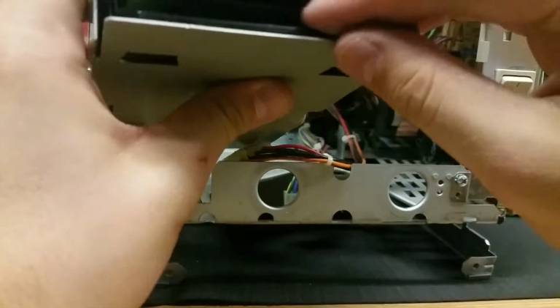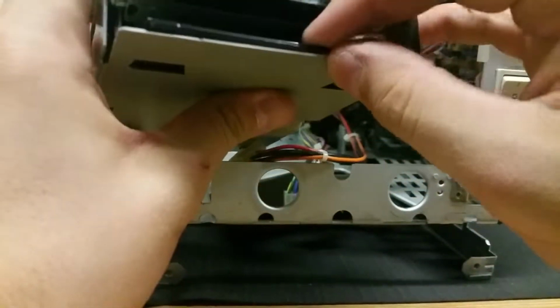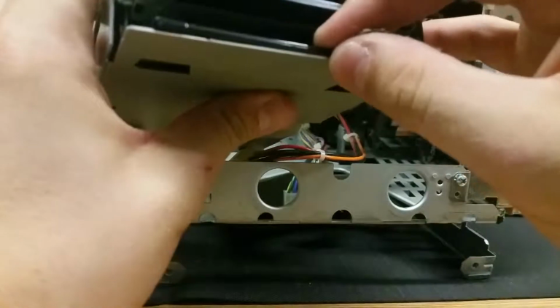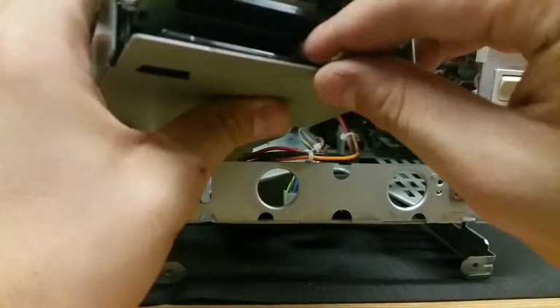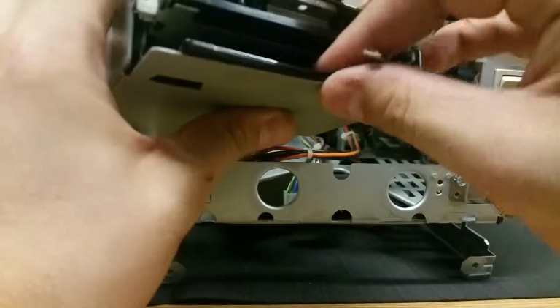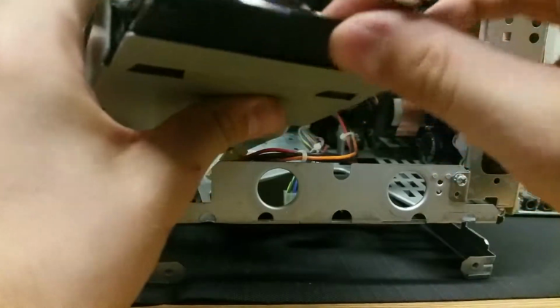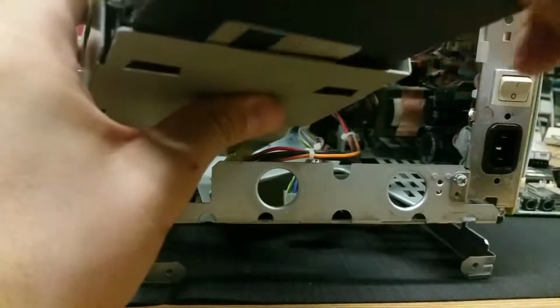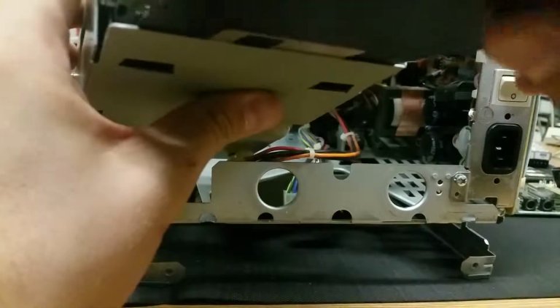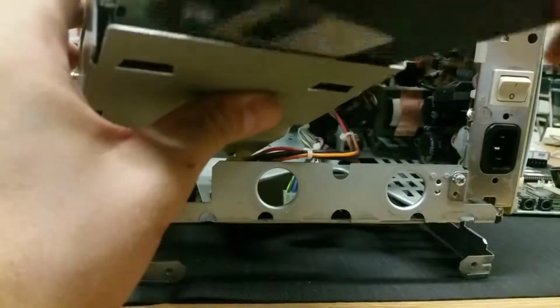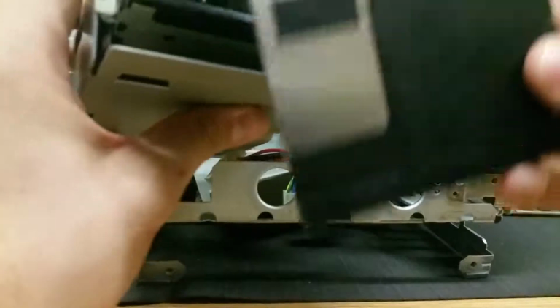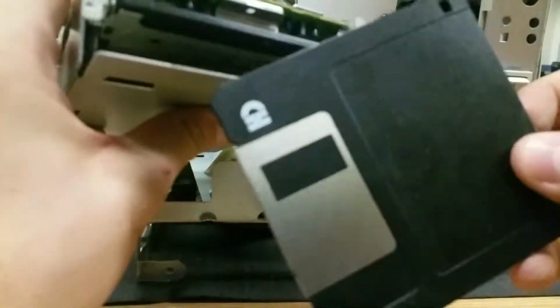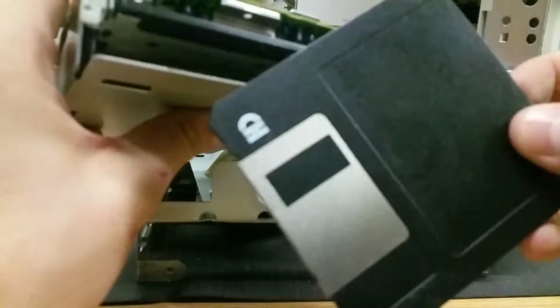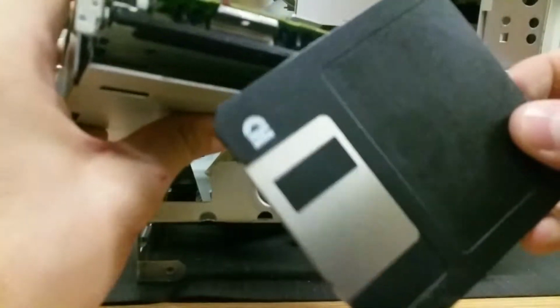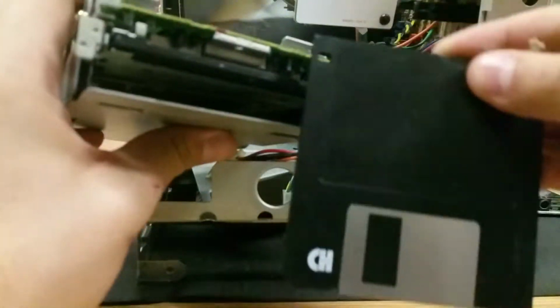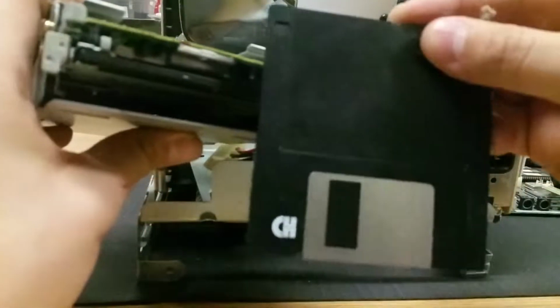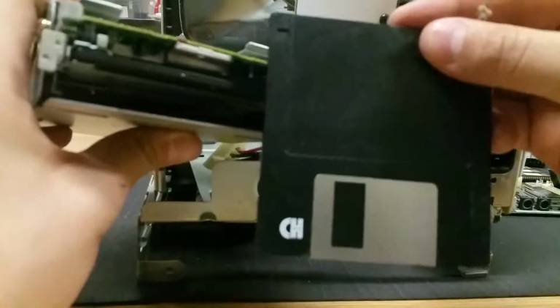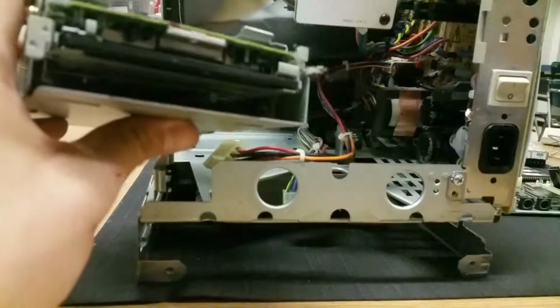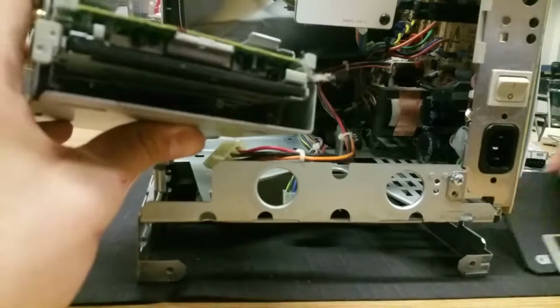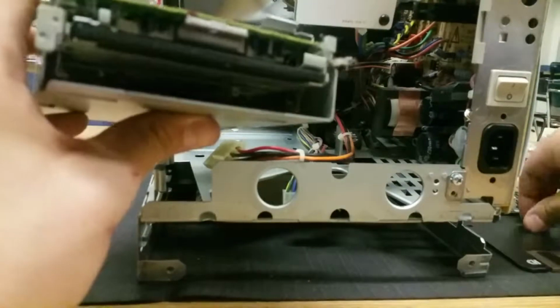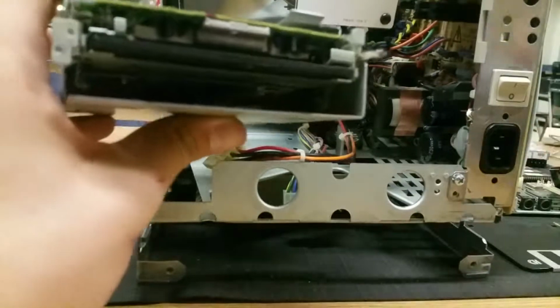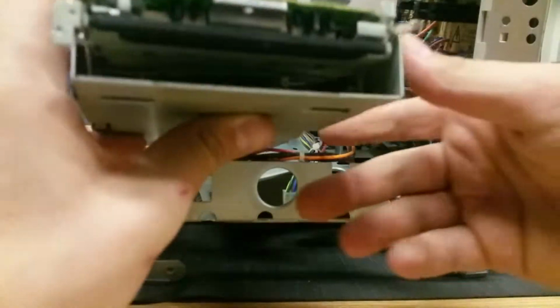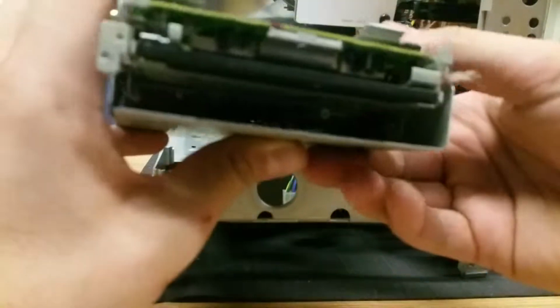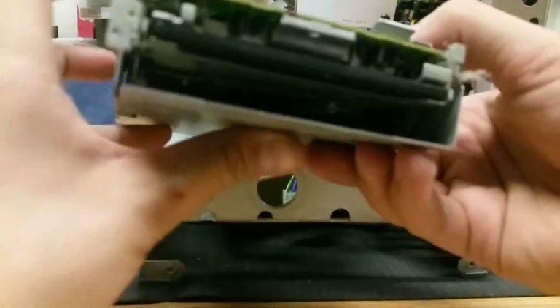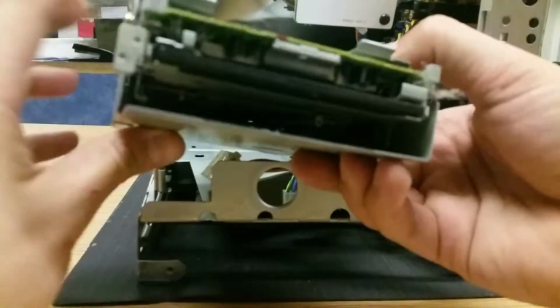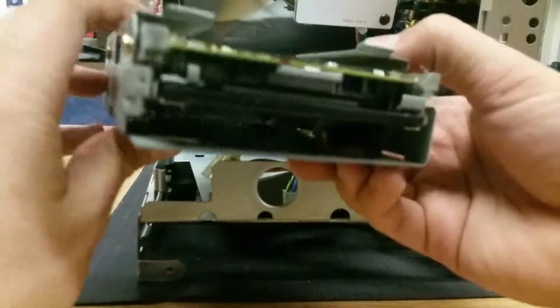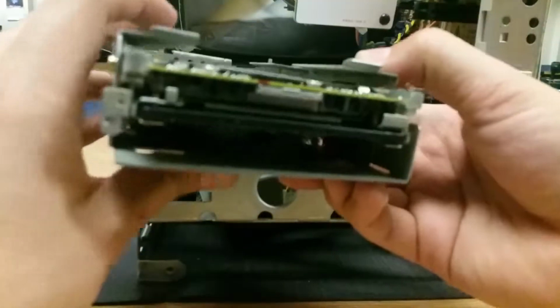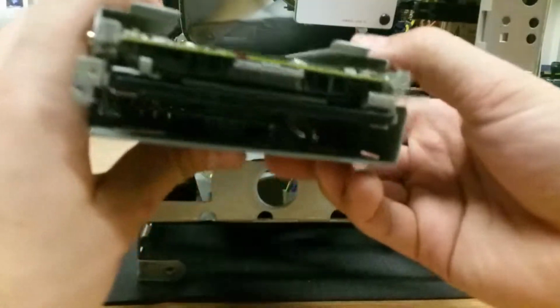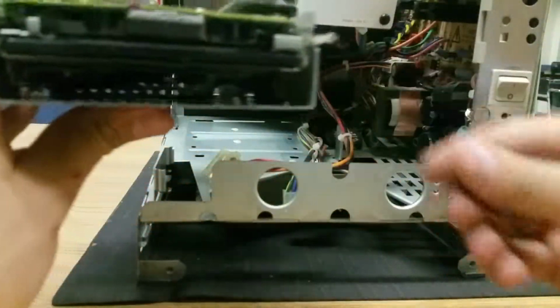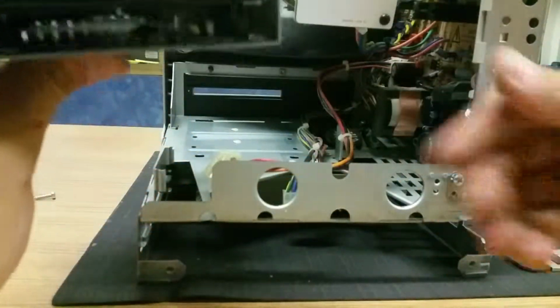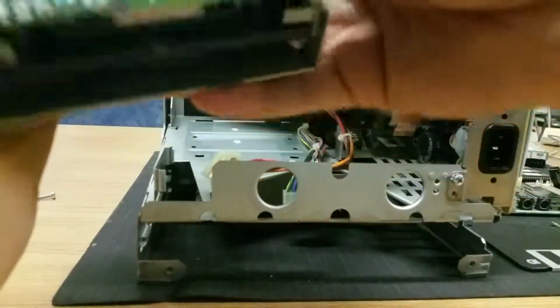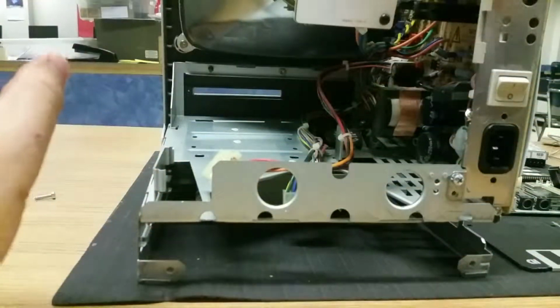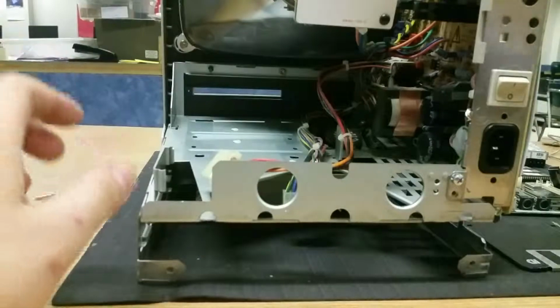I actually have a floppy disk stuck in it — well, that's interesting. I wonder what's on this; we'll have to take a look at it another time. But it's your standard floppy disk drive, so nothing too important about that.